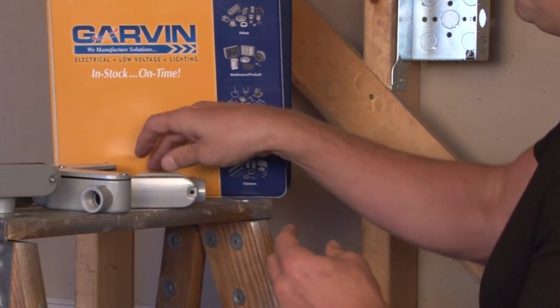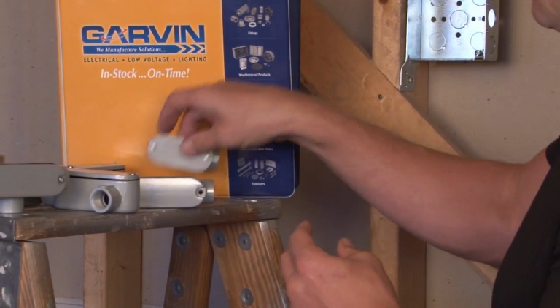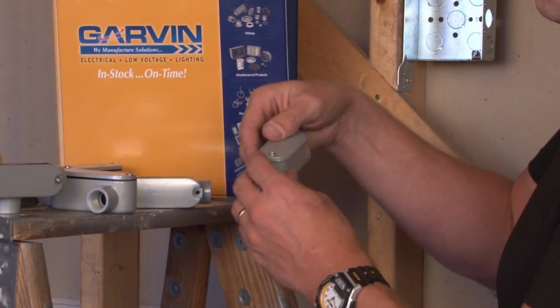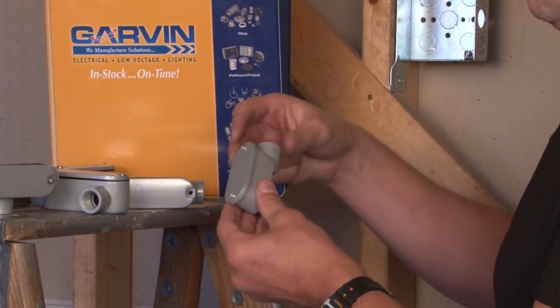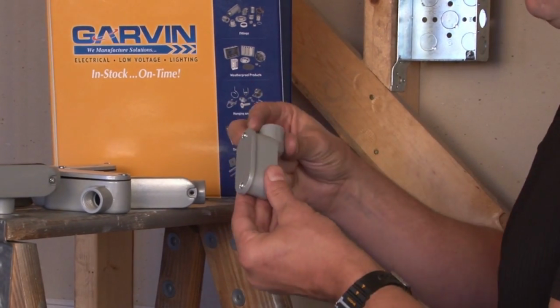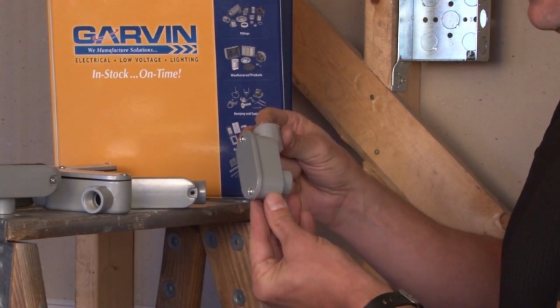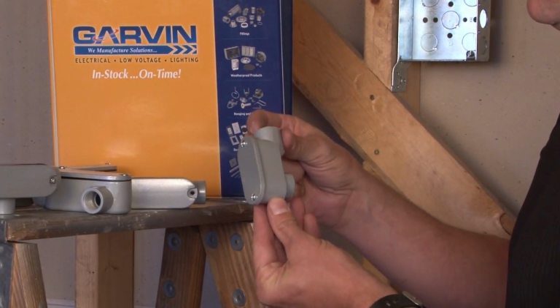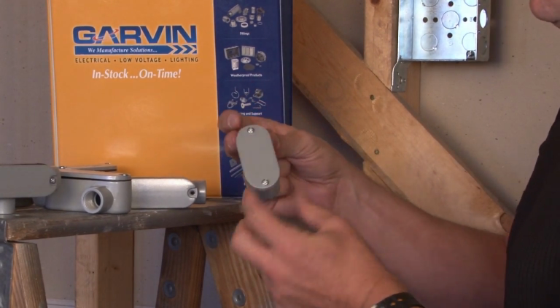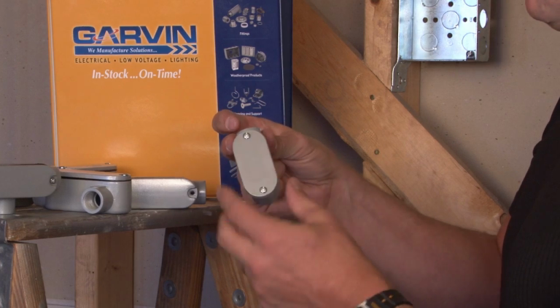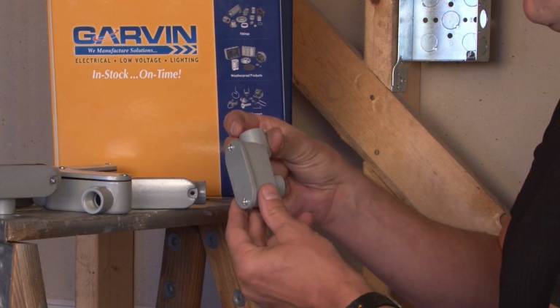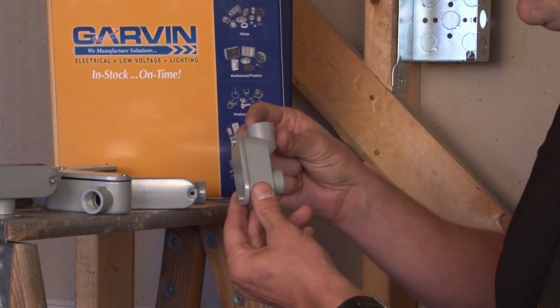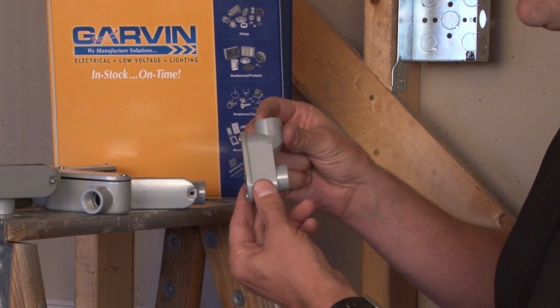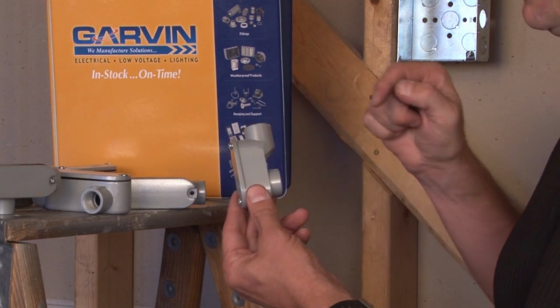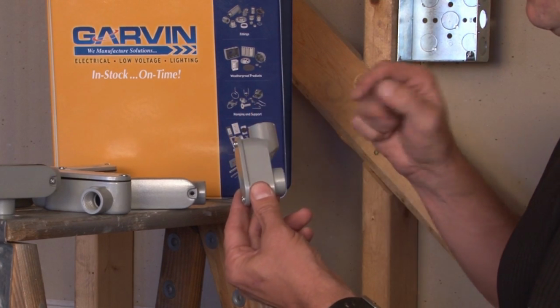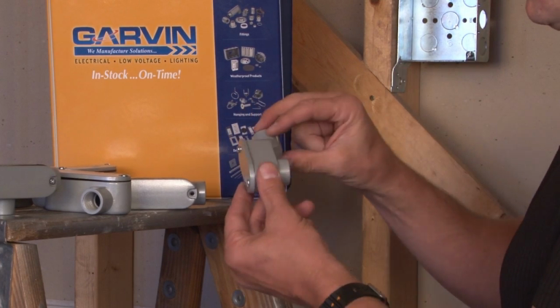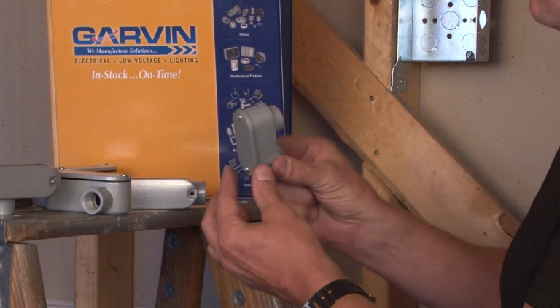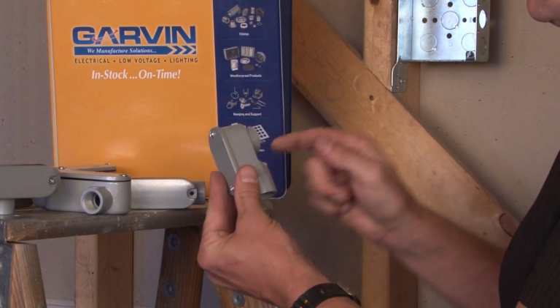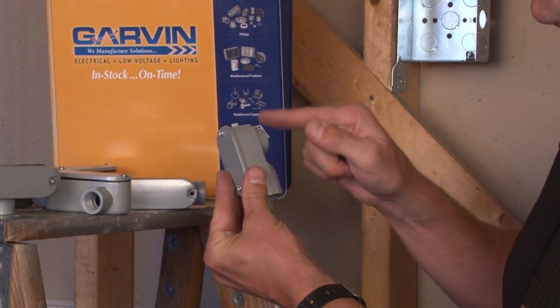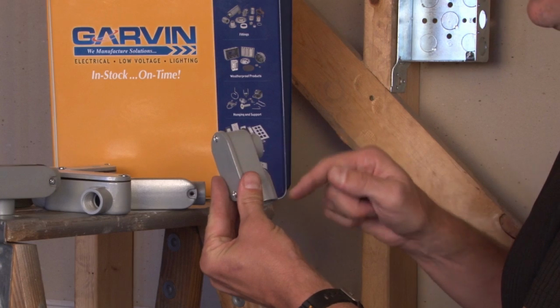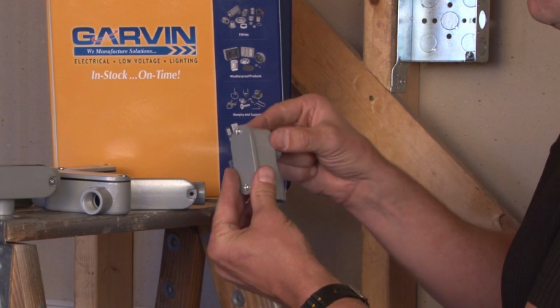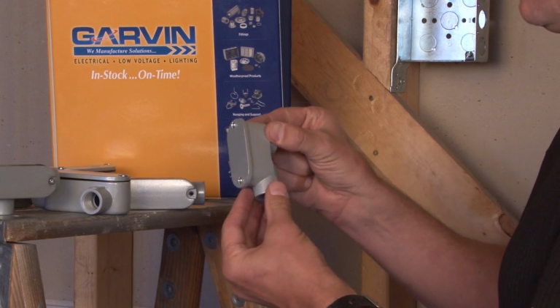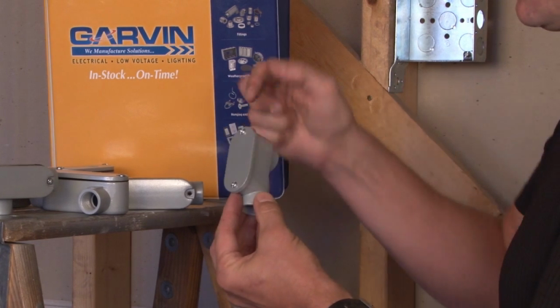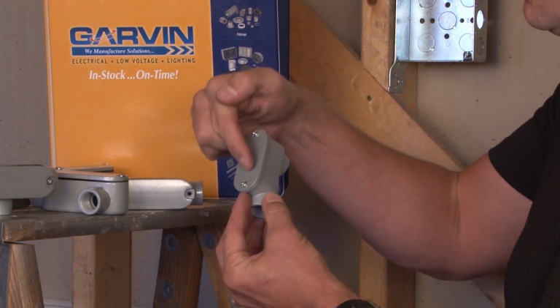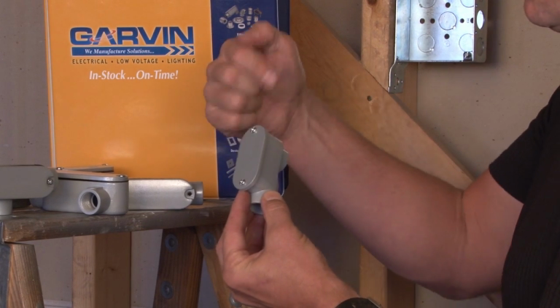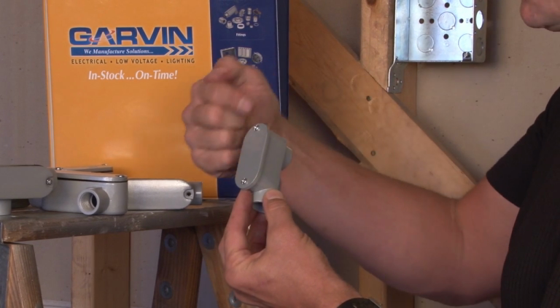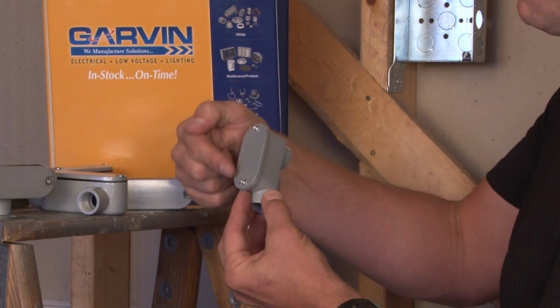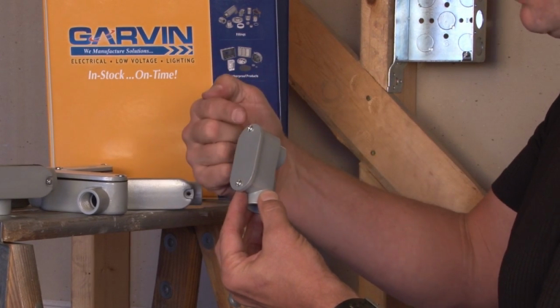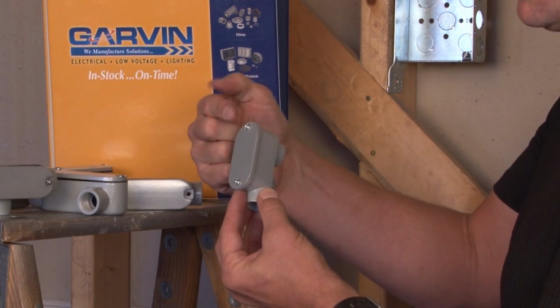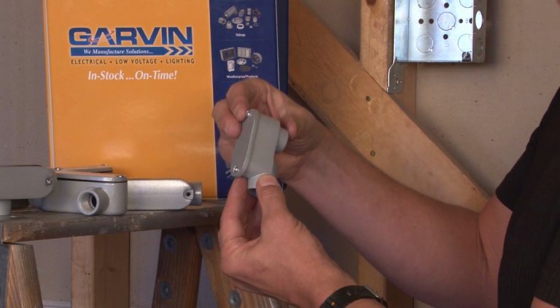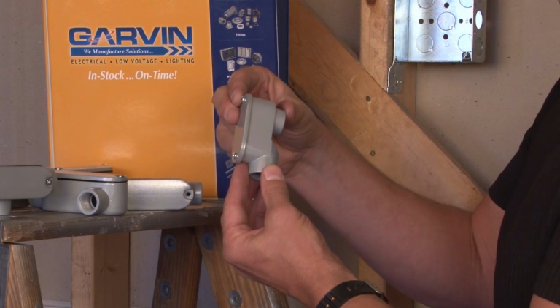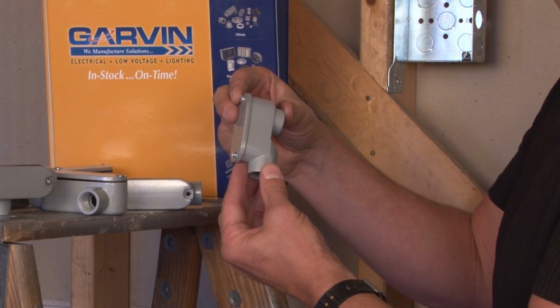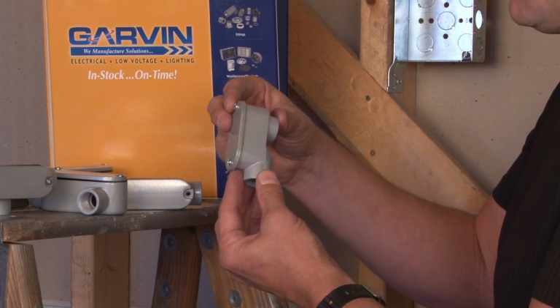Another common LB style with a removable cover is an SLB. The way that you can remember this is it creates an S shape, which creates a softer bend radius when wires are difficult to pull.